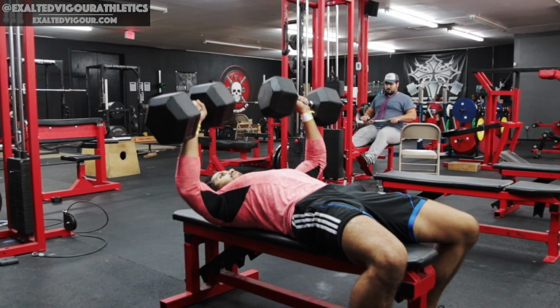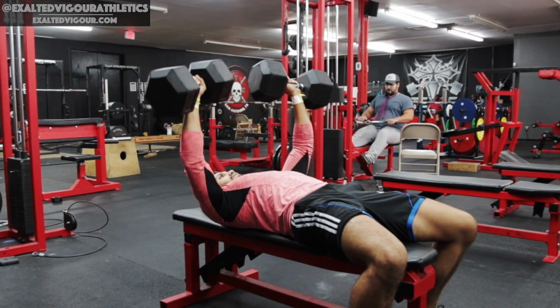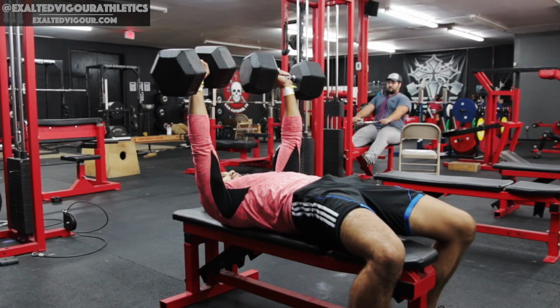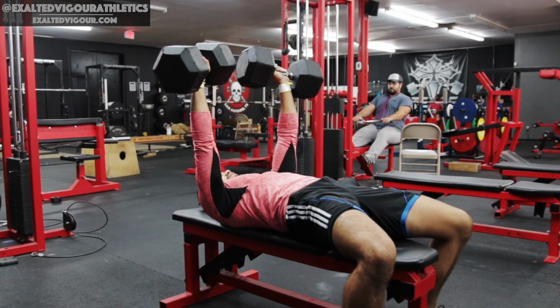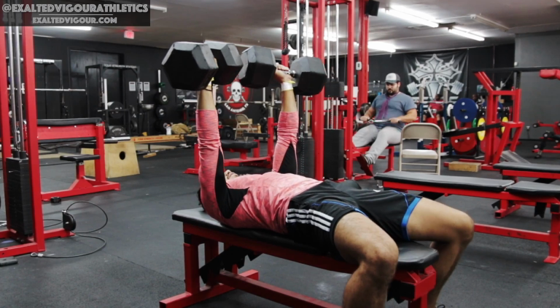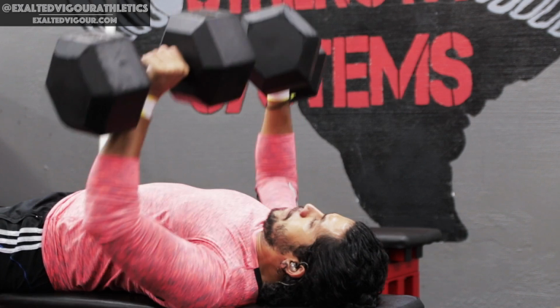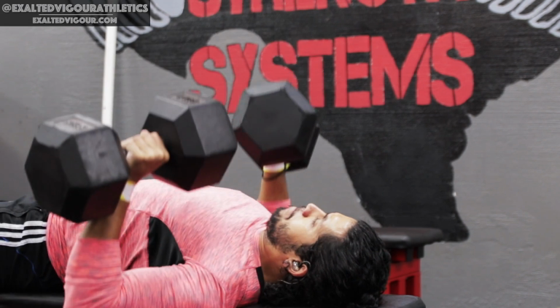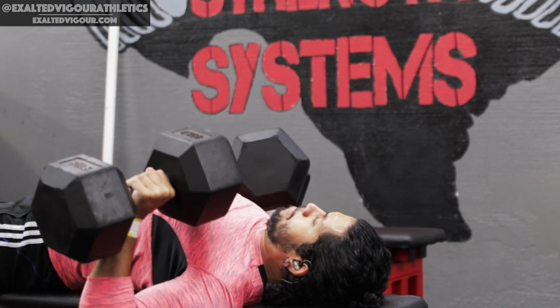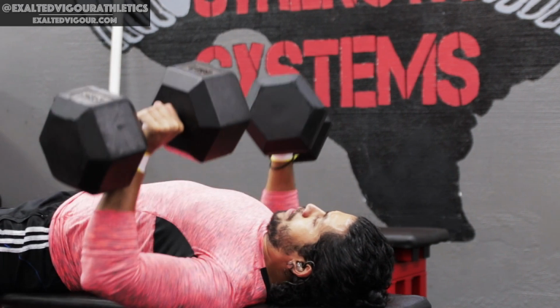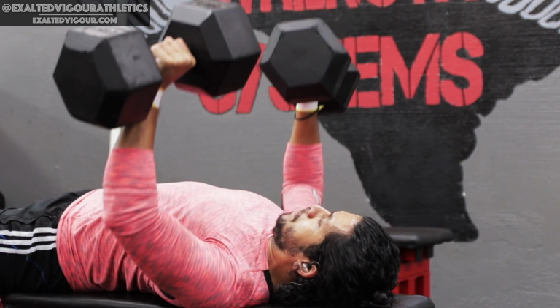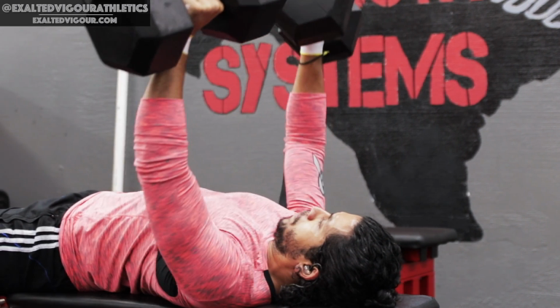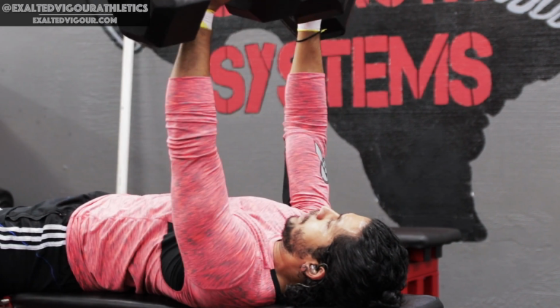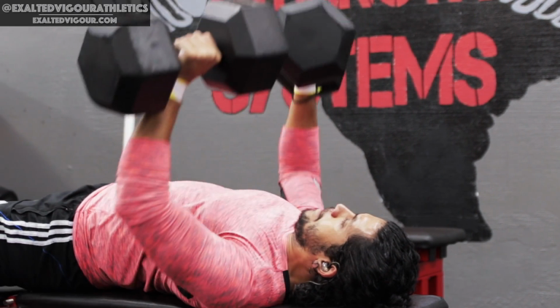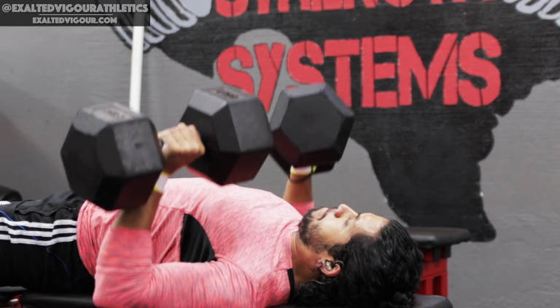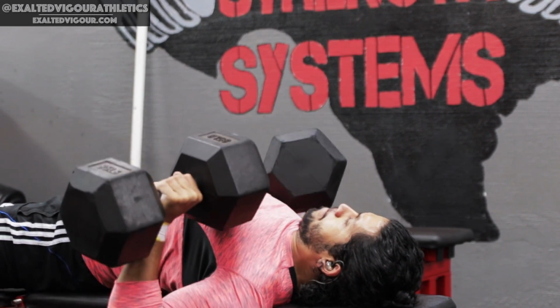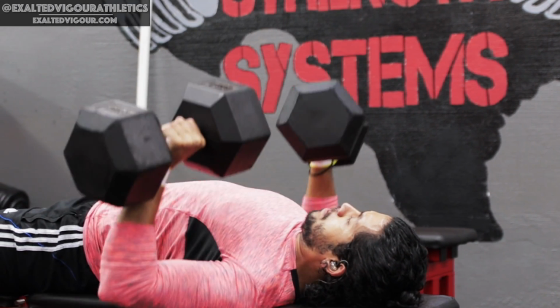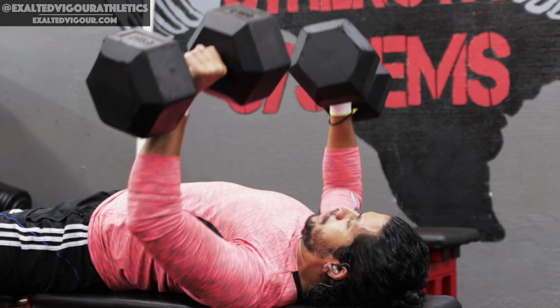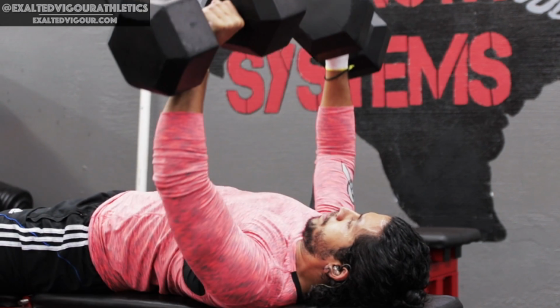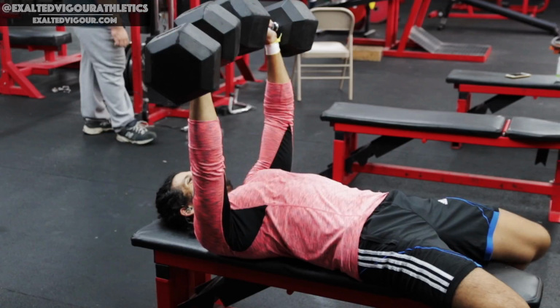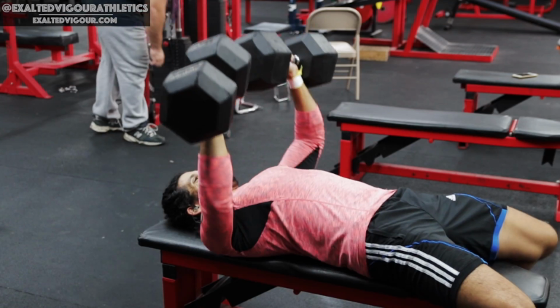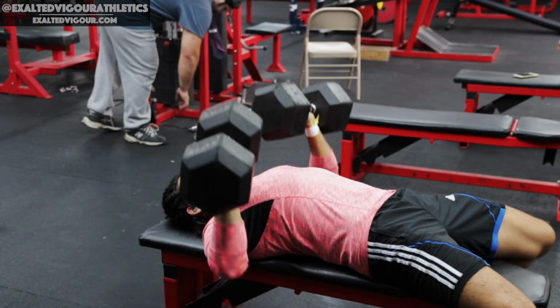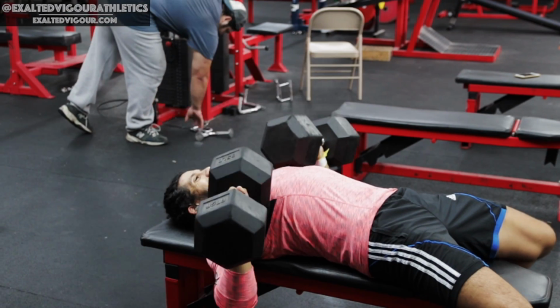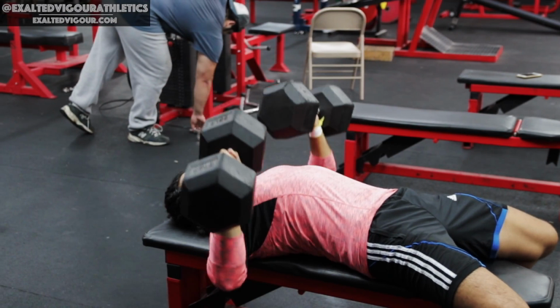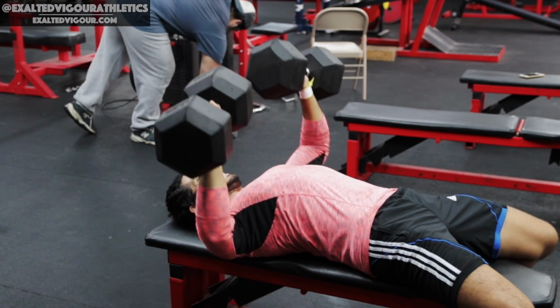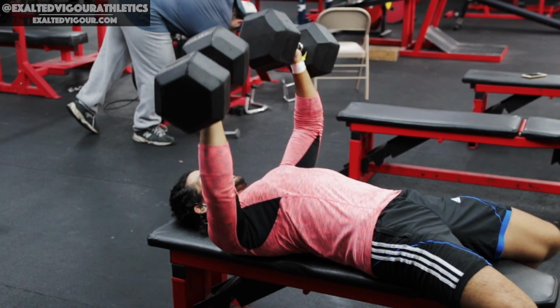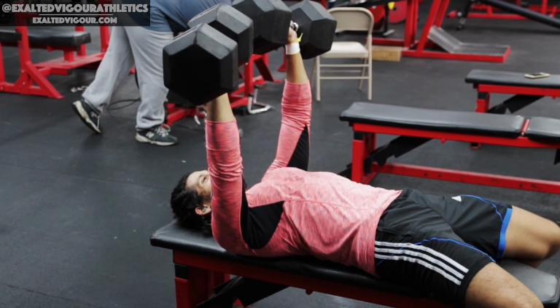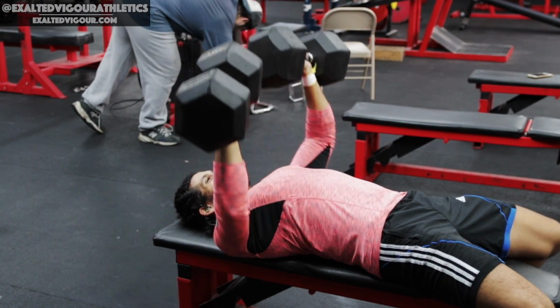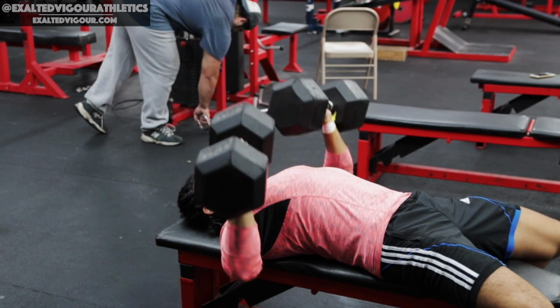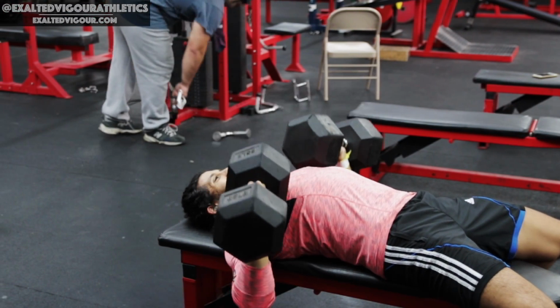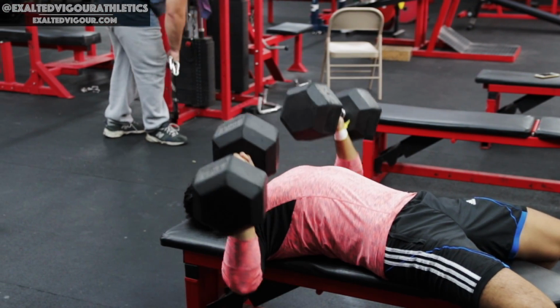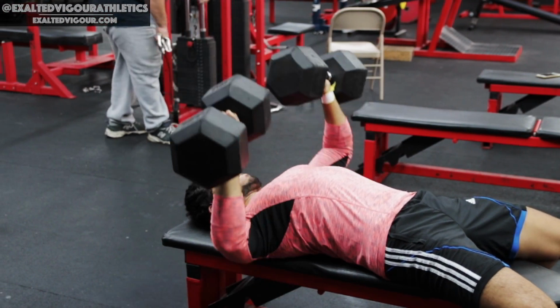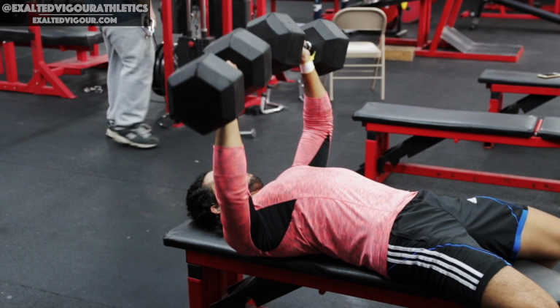Your starting position is with the dumbbells aligned with your mid-chest, forearms perpendicular to the floor, hands slightly angled down, shoulder blades retracted, and feet firmly planted on the floor.